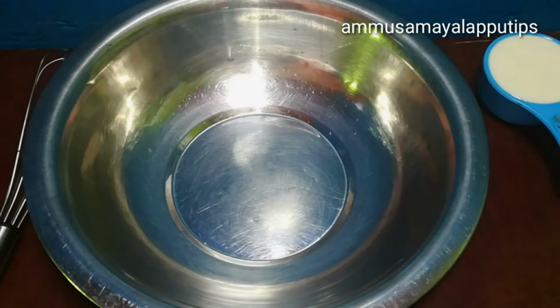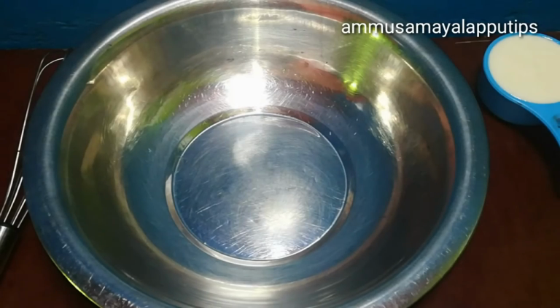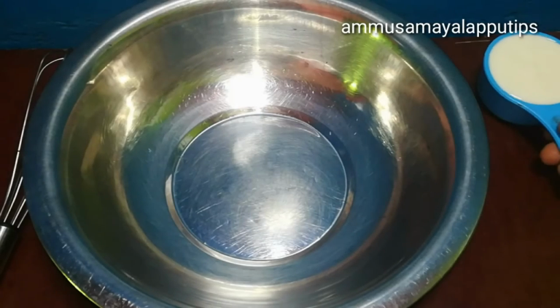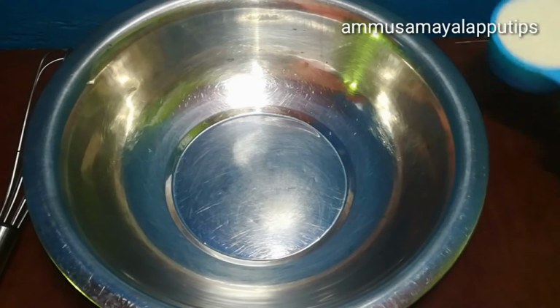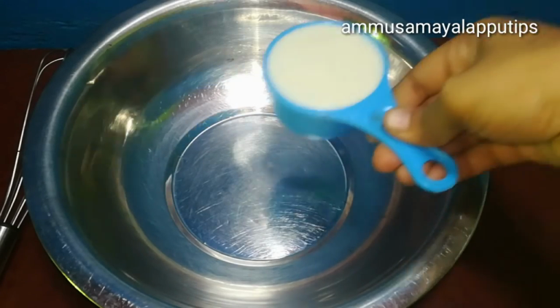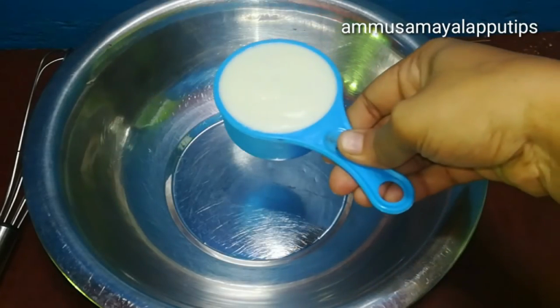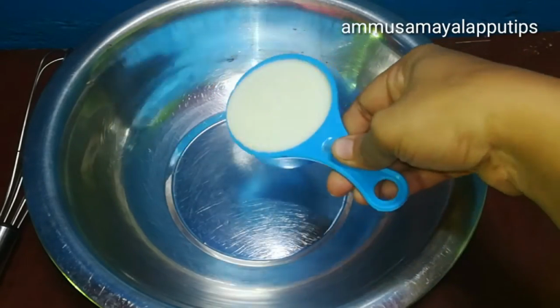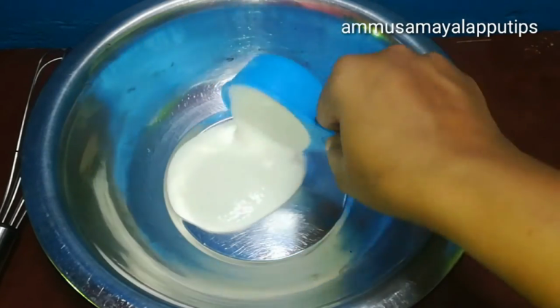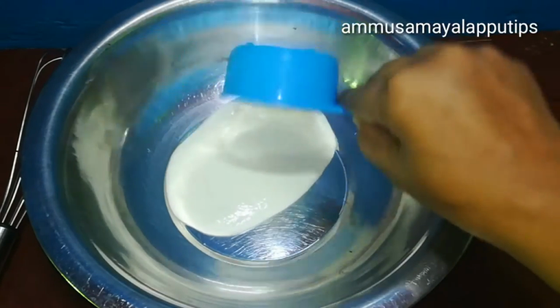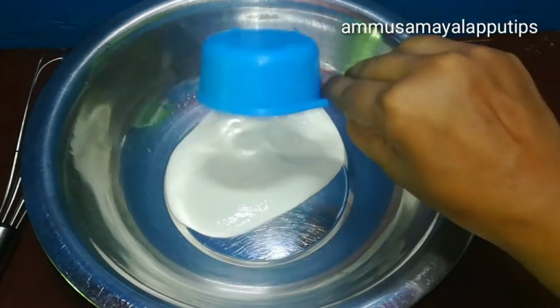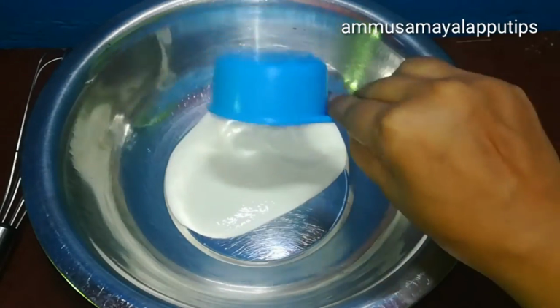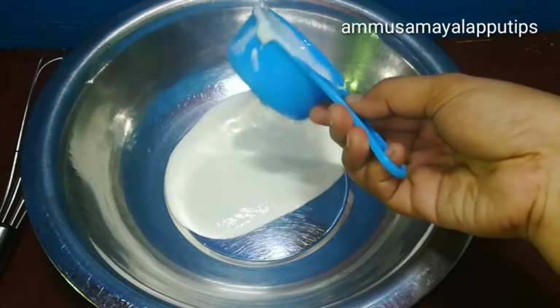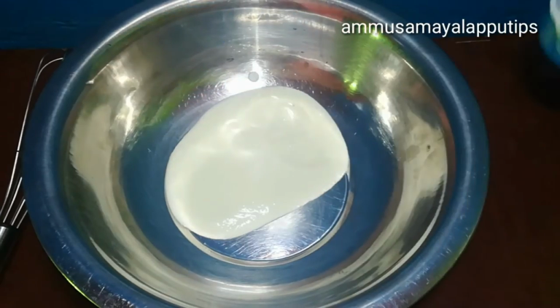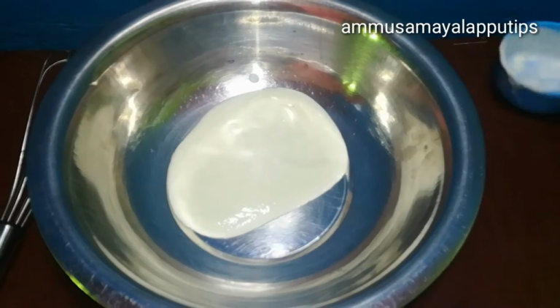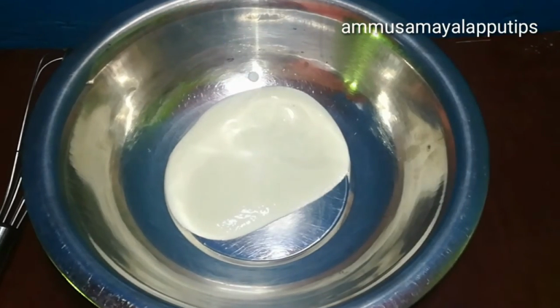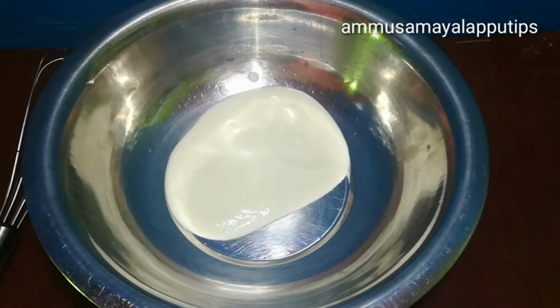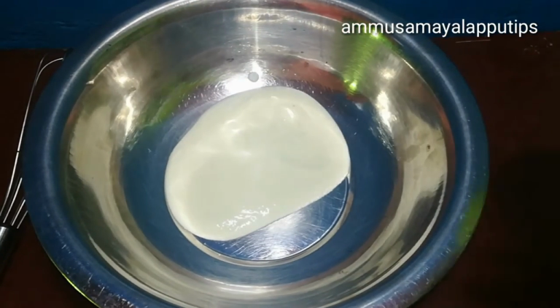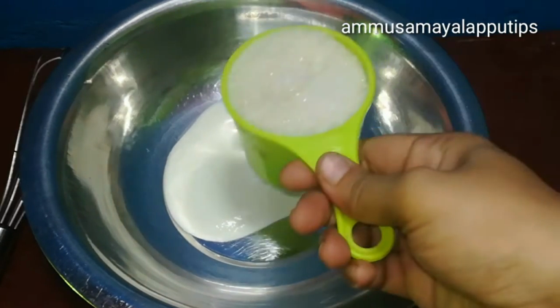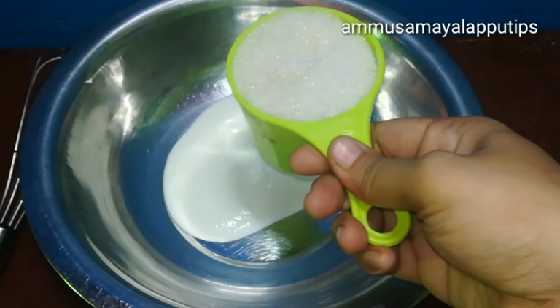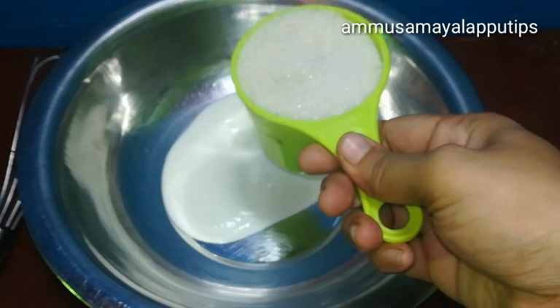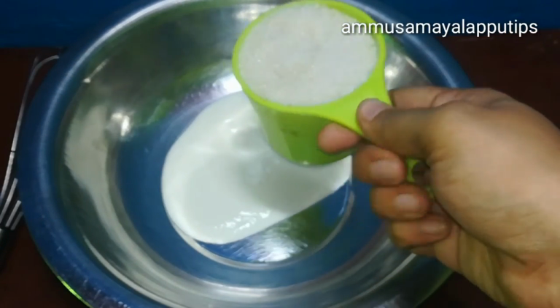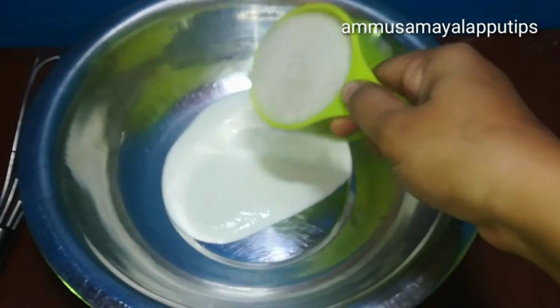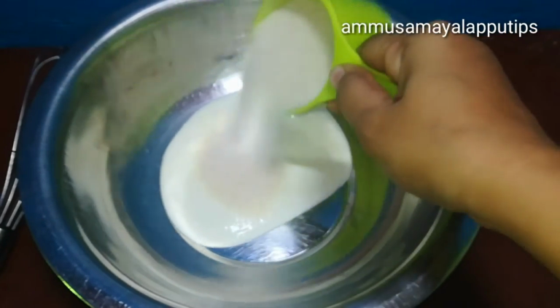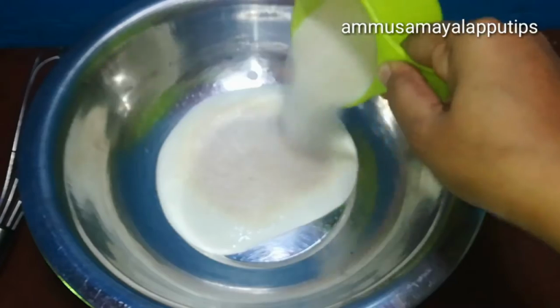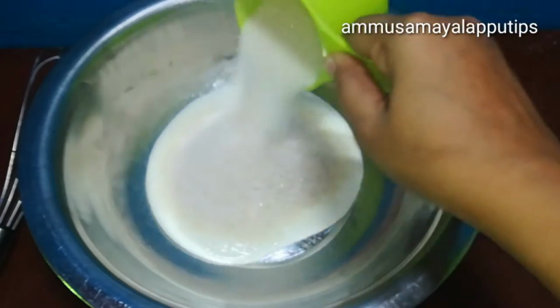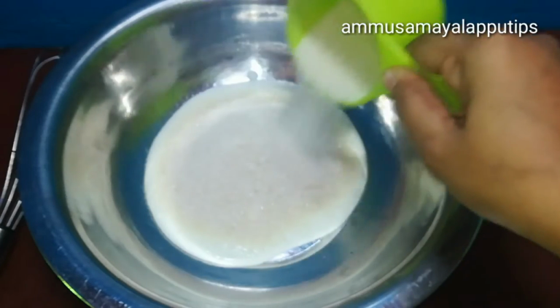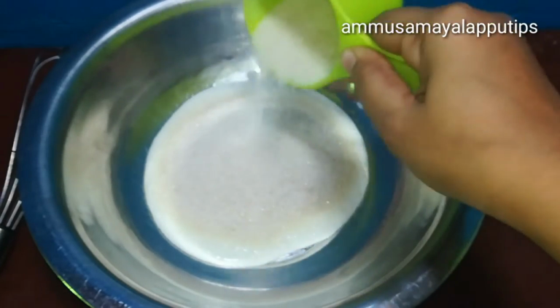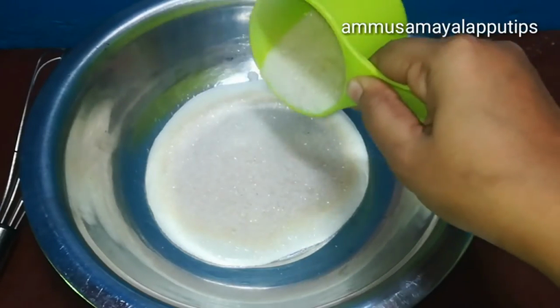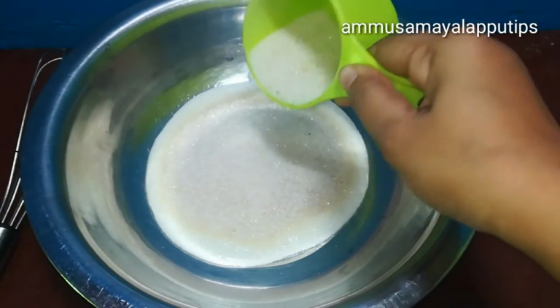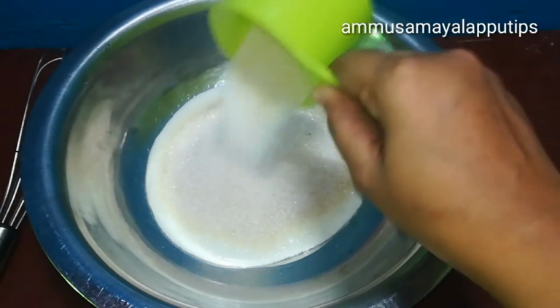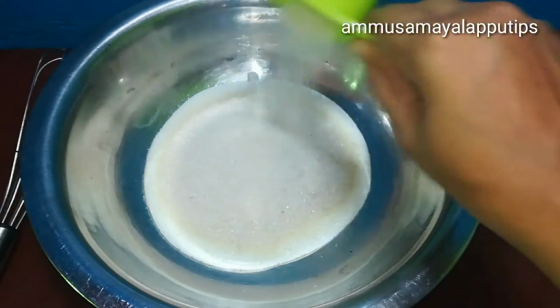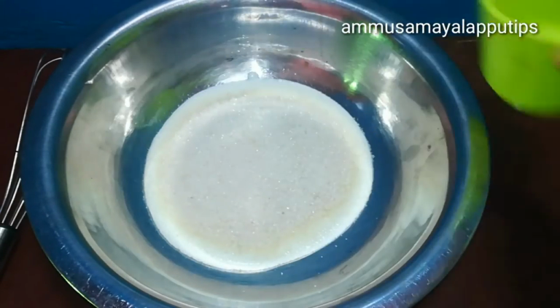We will take a mixing bowl. We will take one cup of fresh bread. We will add 1 cup of sugar. Then we will mix it well. Make sure that the sugar is dissolved.